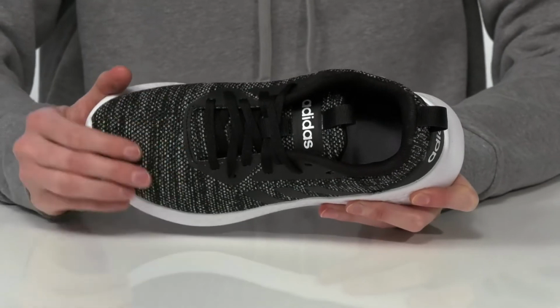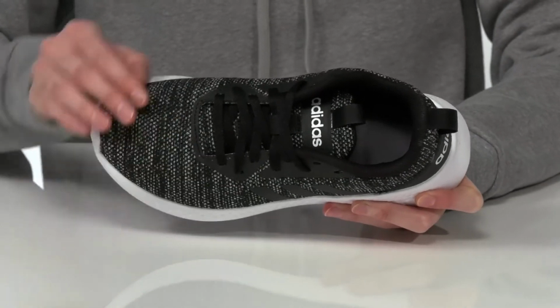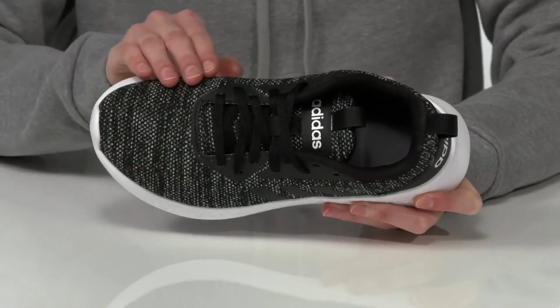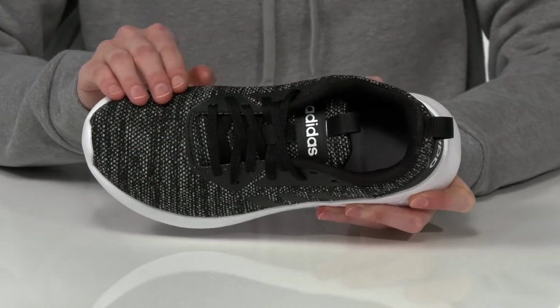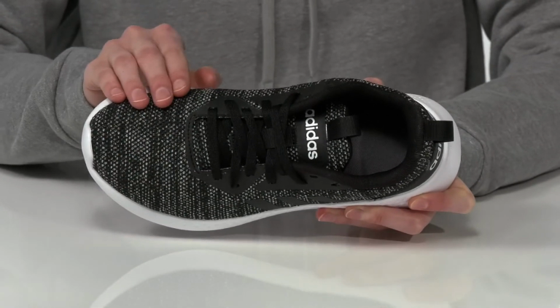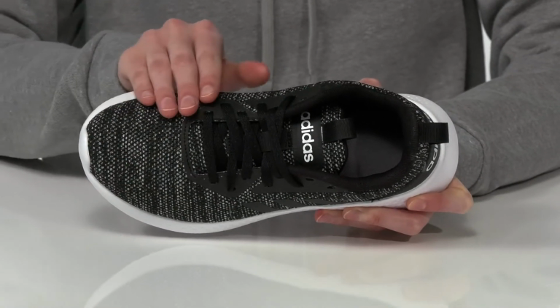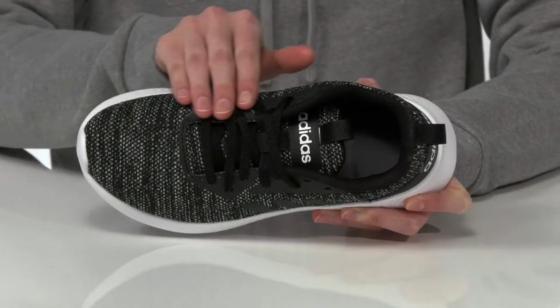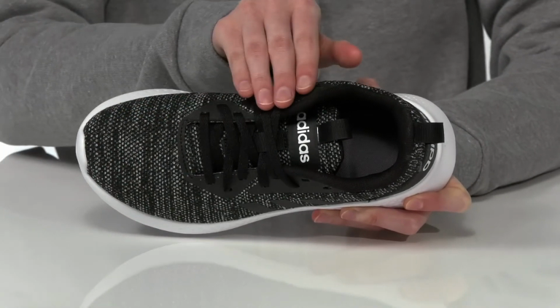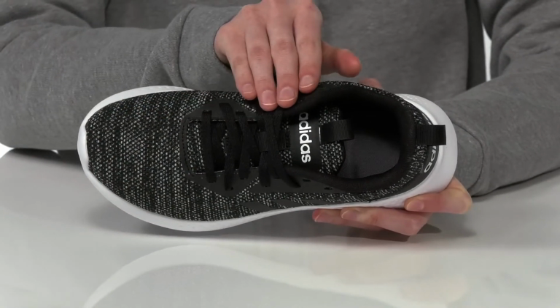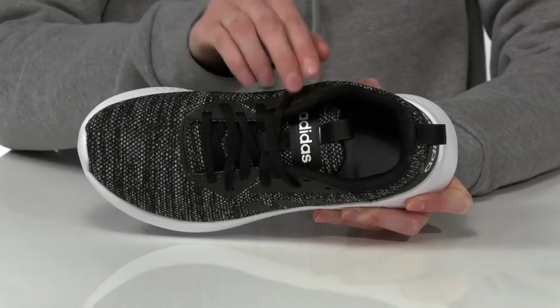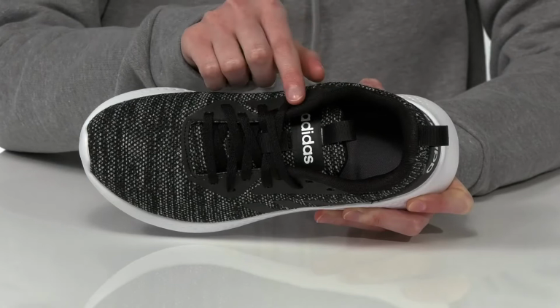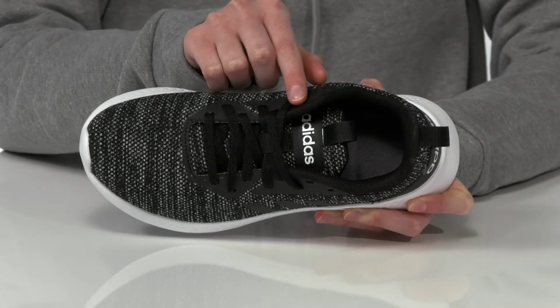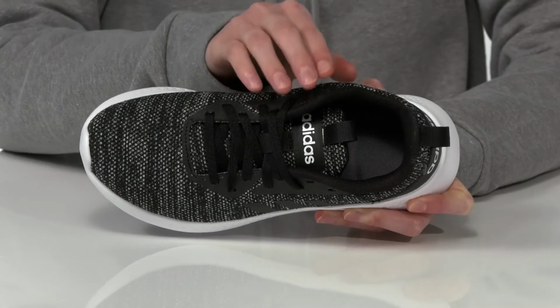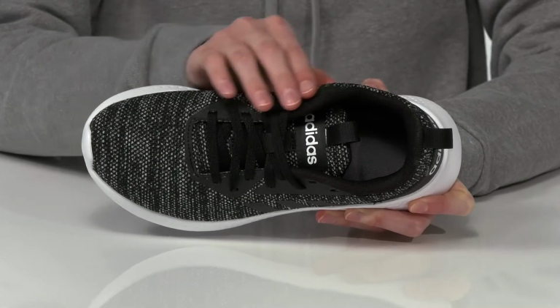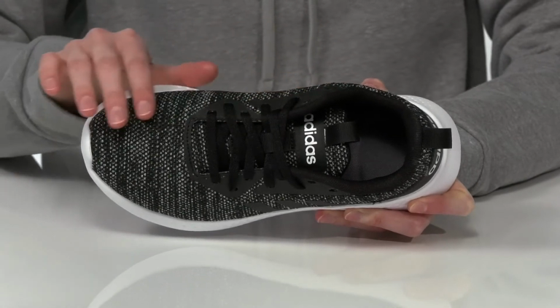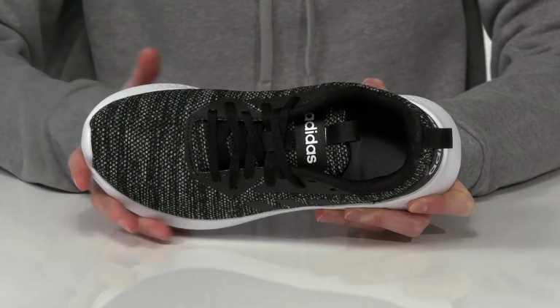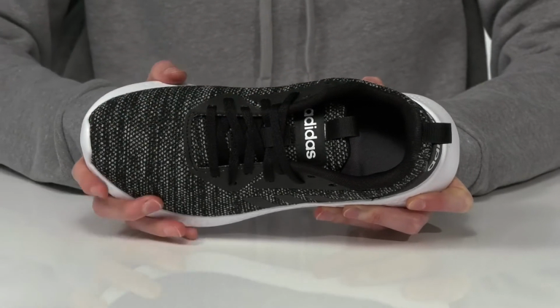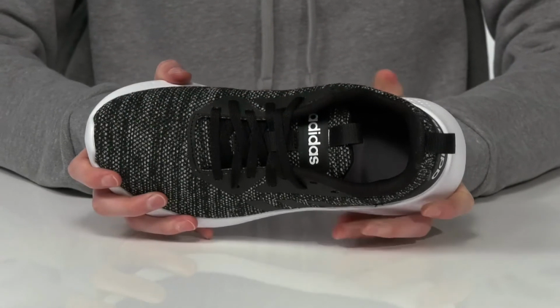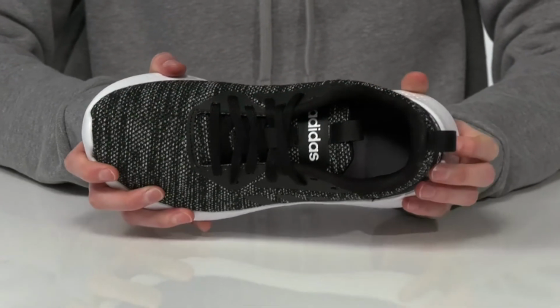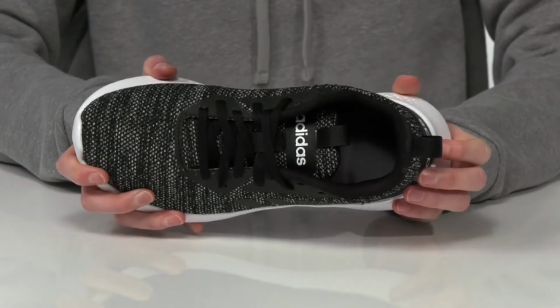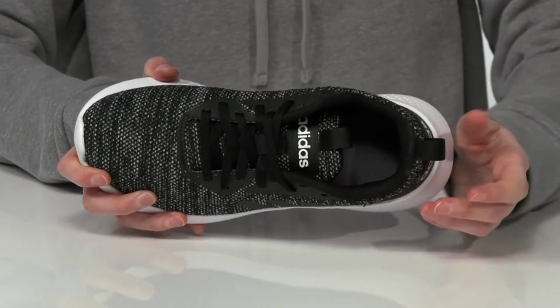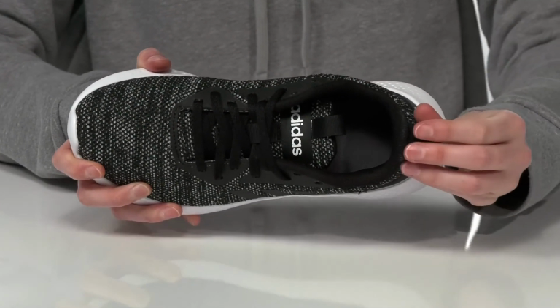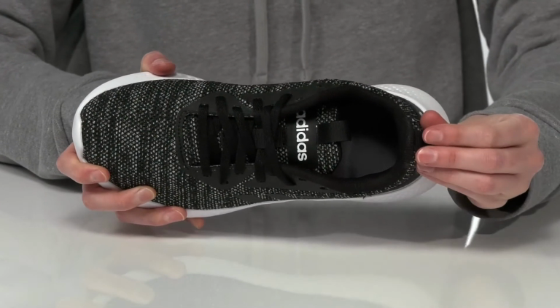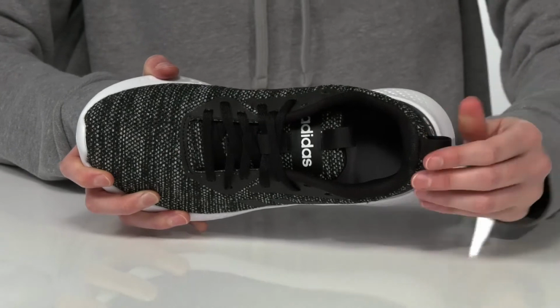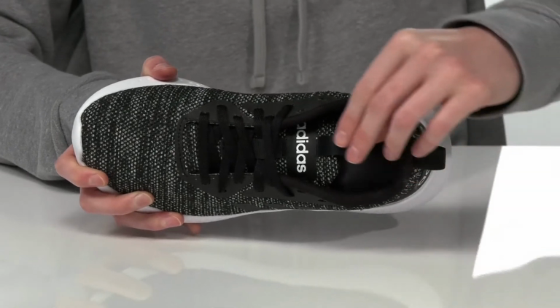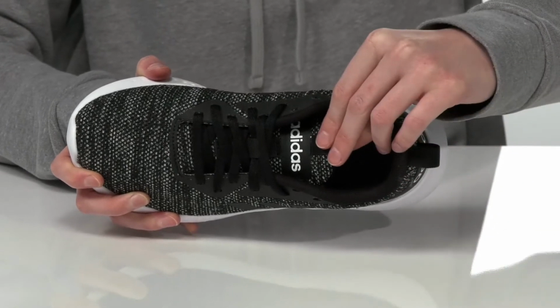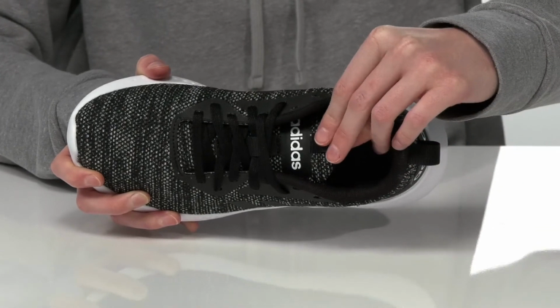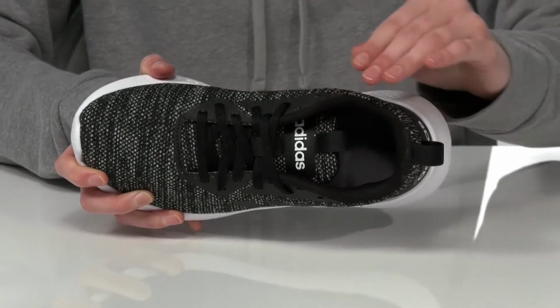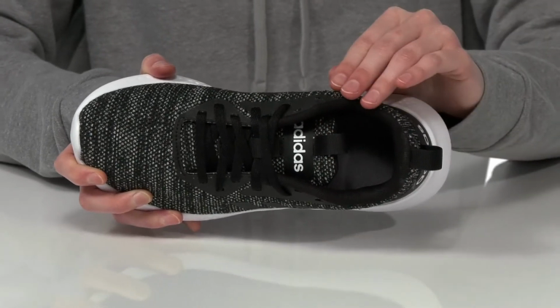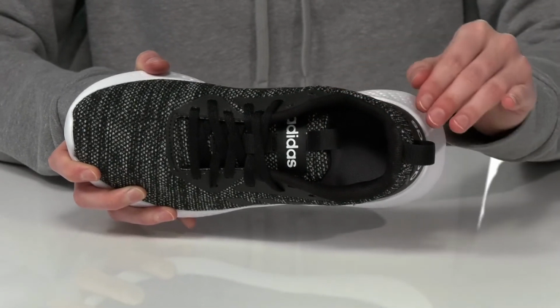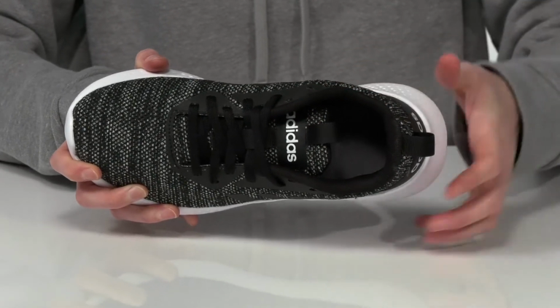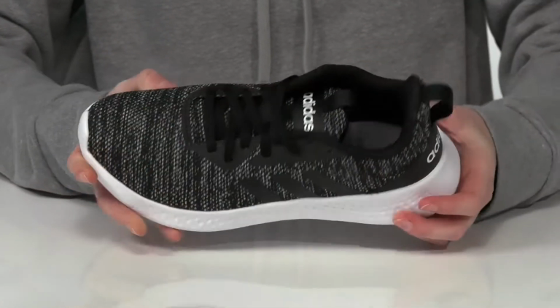They have a soft and breathable textile upper with a lace-up closure on the top that is functional so they can really secure down their fit. There are two pull loops, one at the back of the heel and one on the top of the tongue, so they're easy to get on and off.